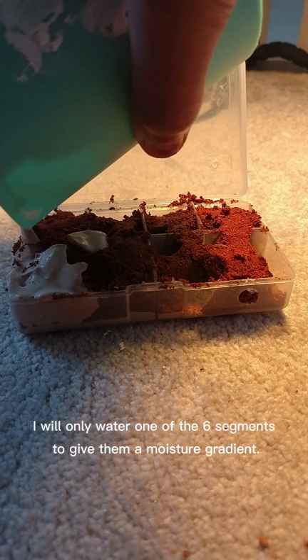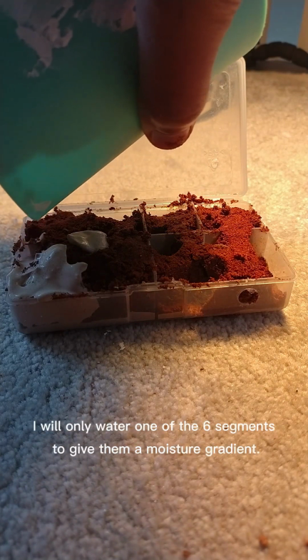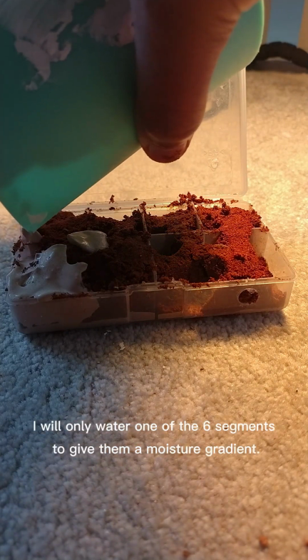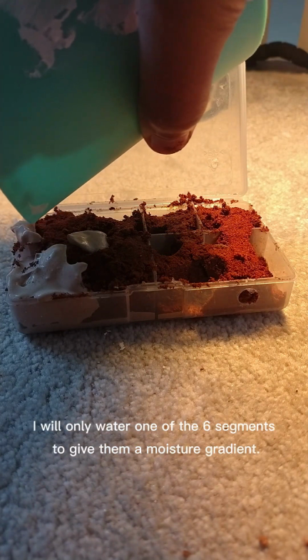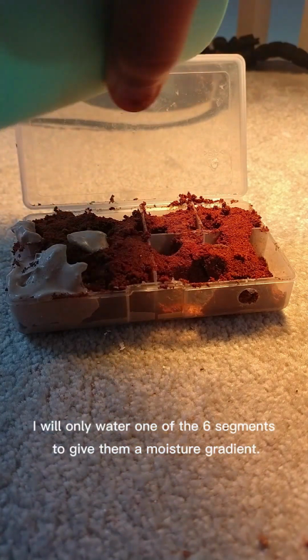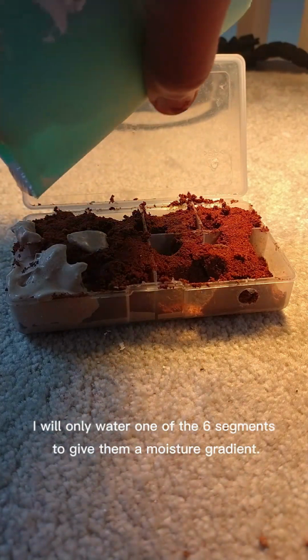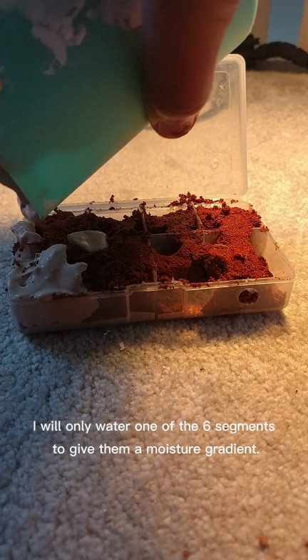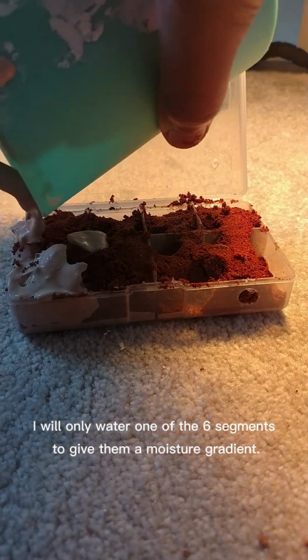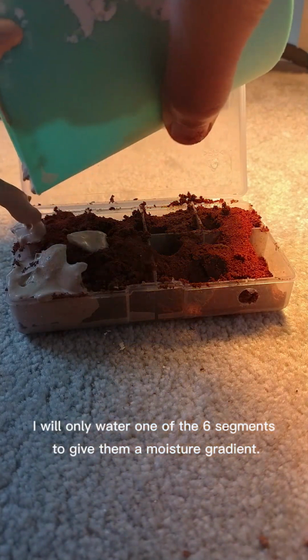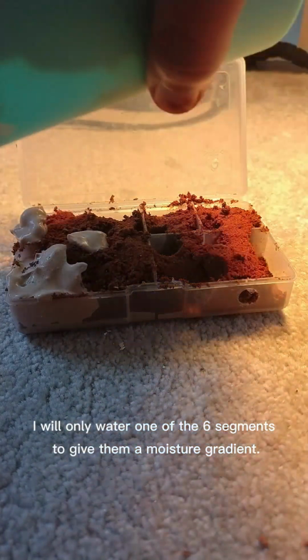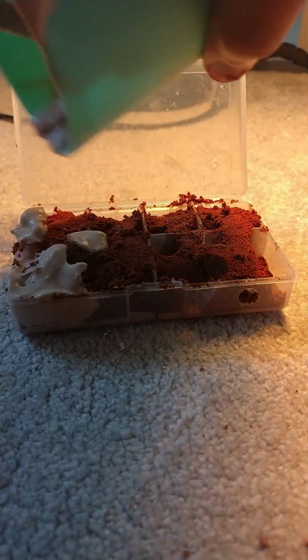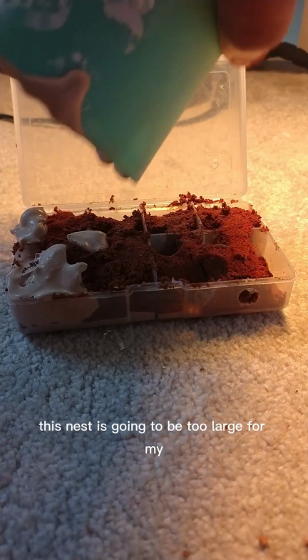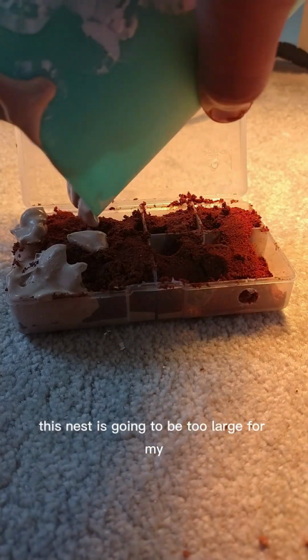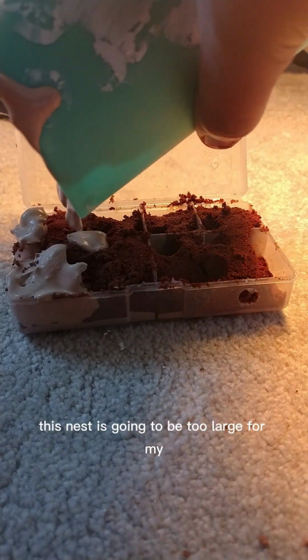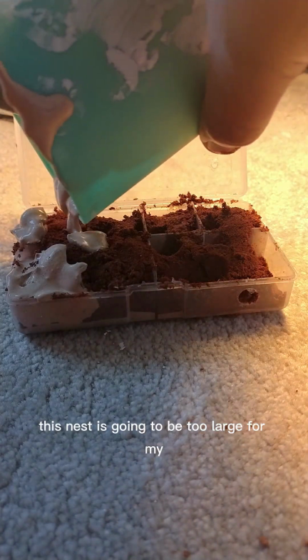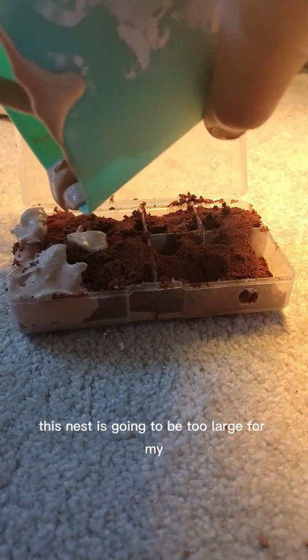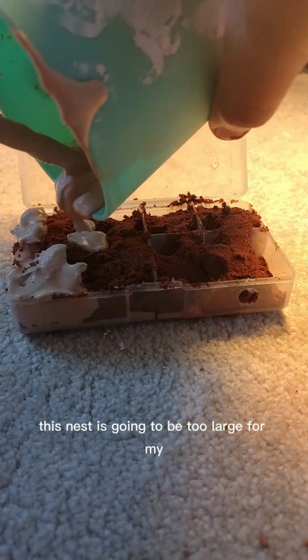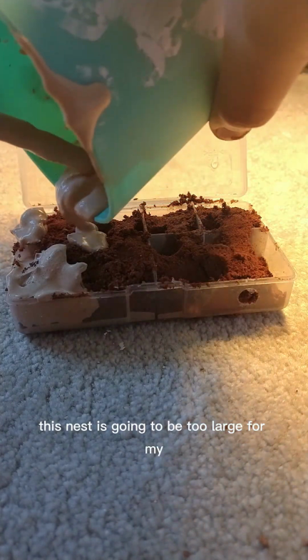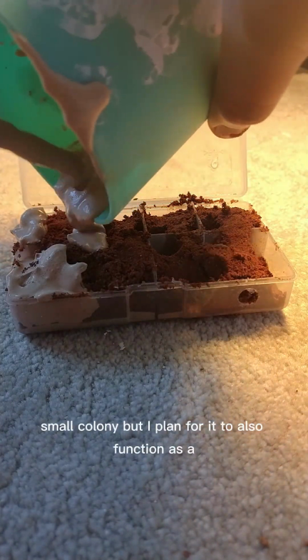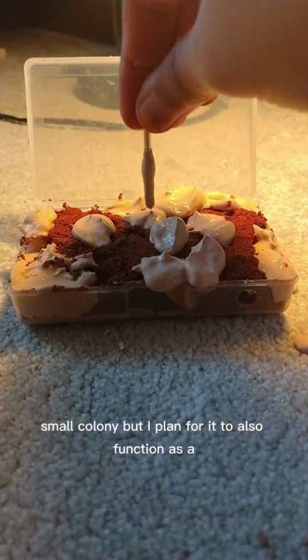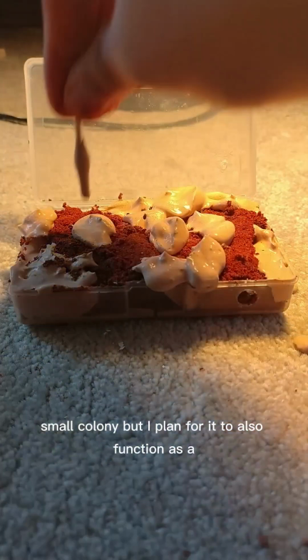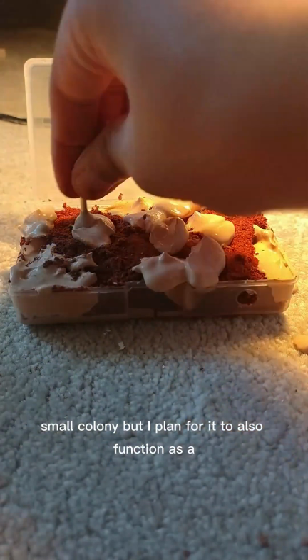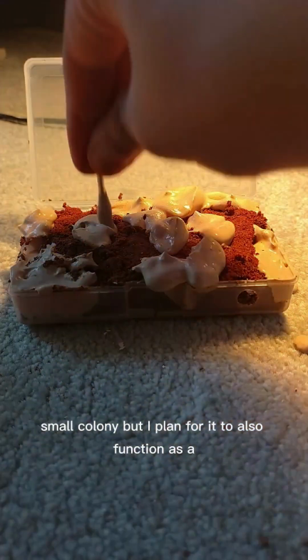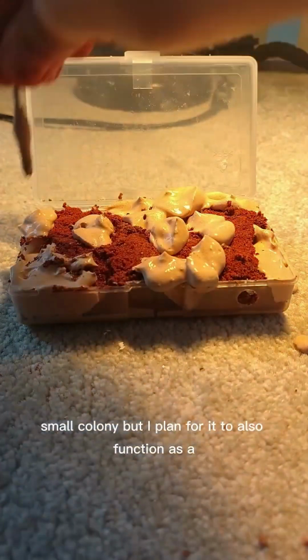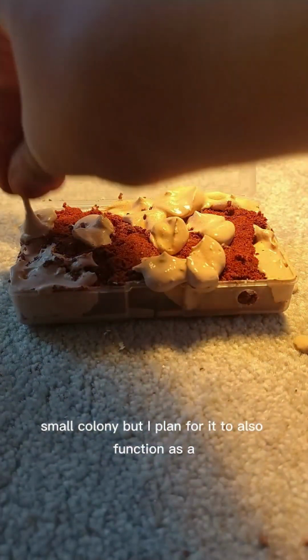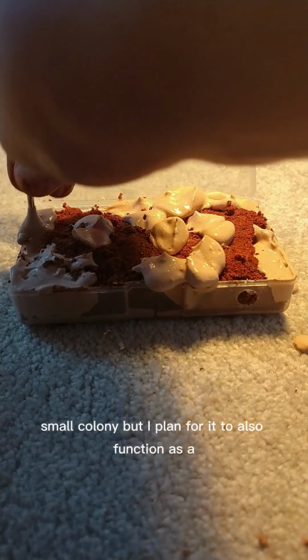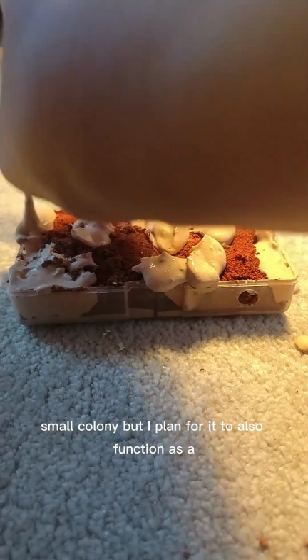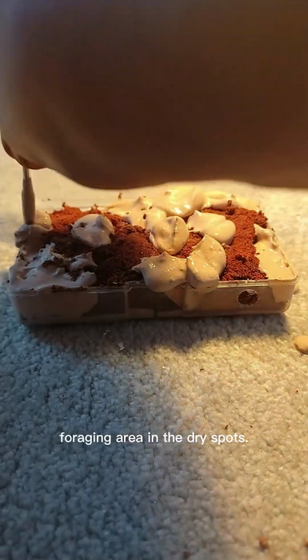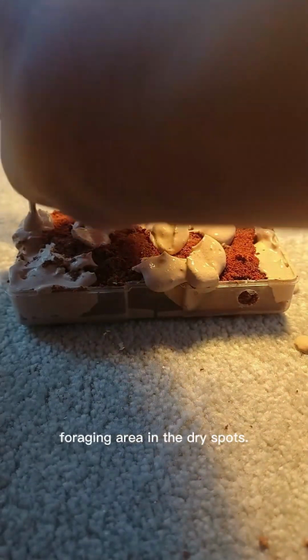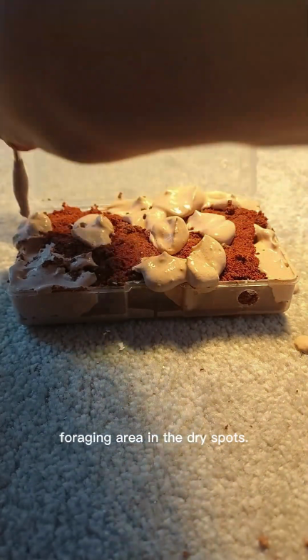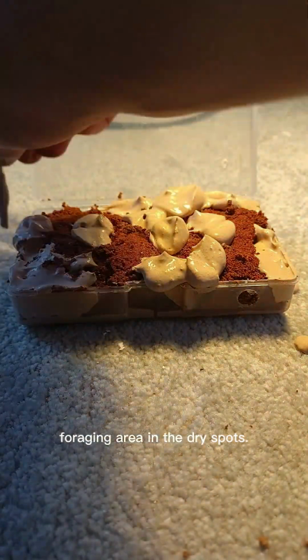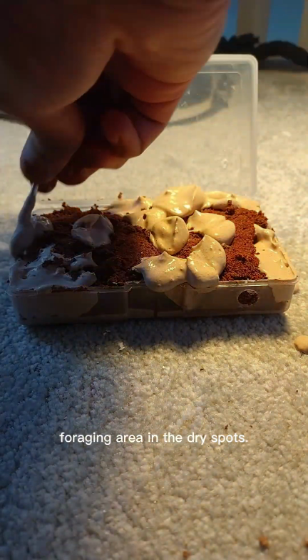I will only water one of the six segments to give them a moisture gradient. This nest is going to be too large for my small colony, but I plan for it to also function as a foraging area in the dry spots.